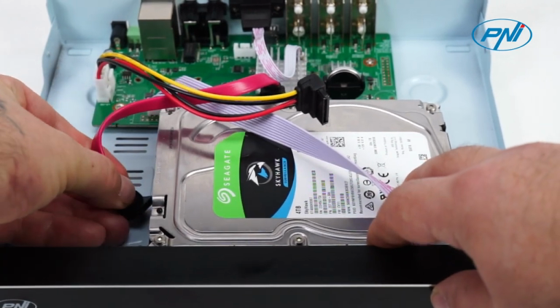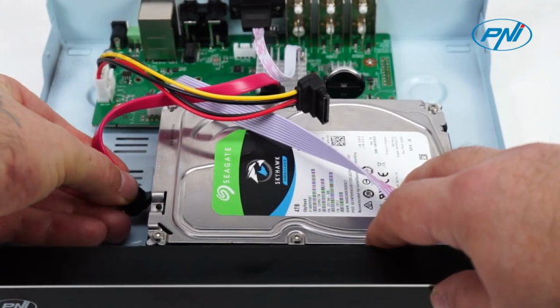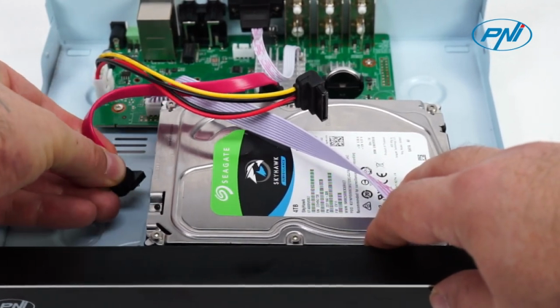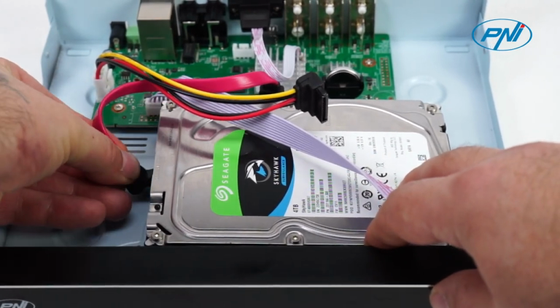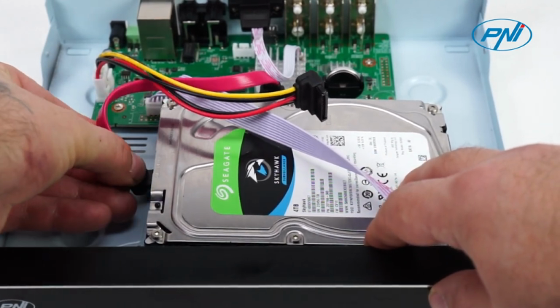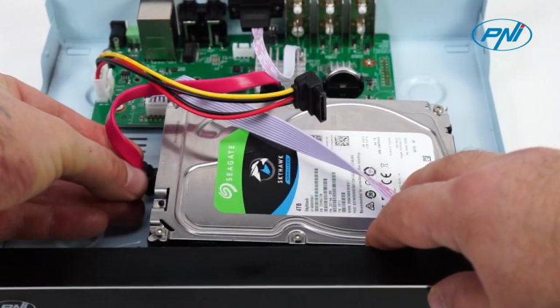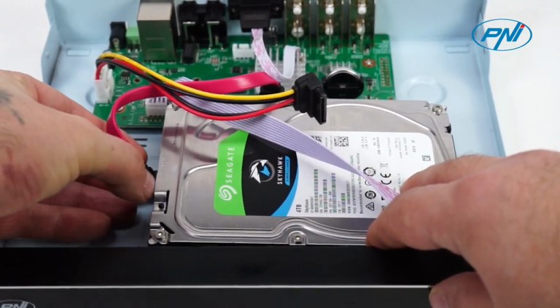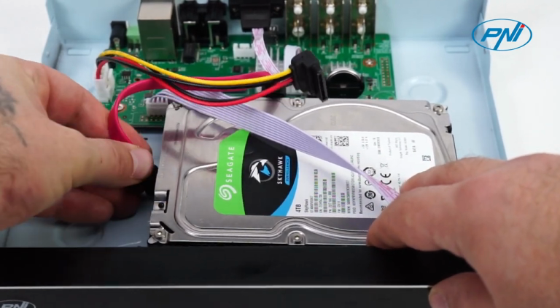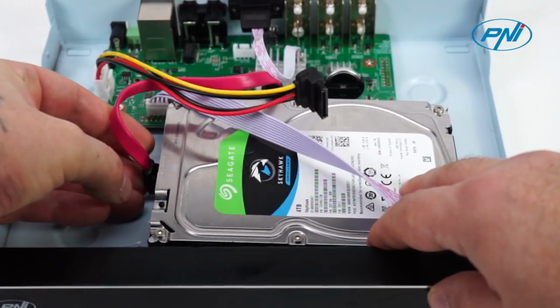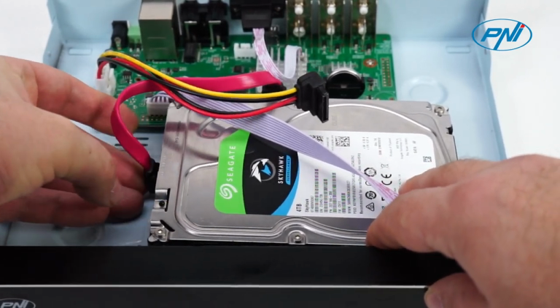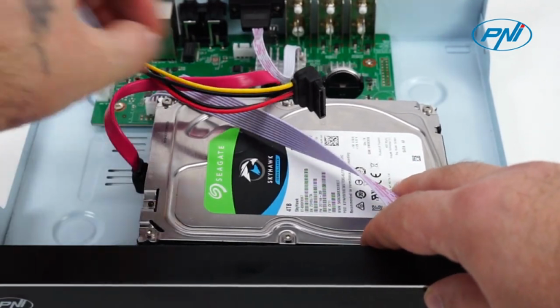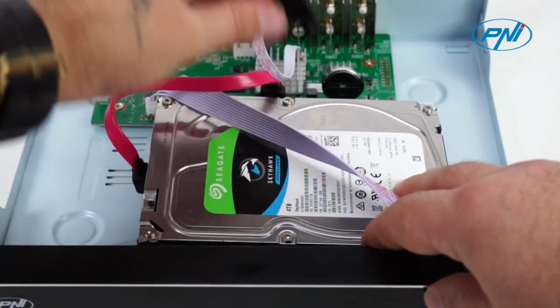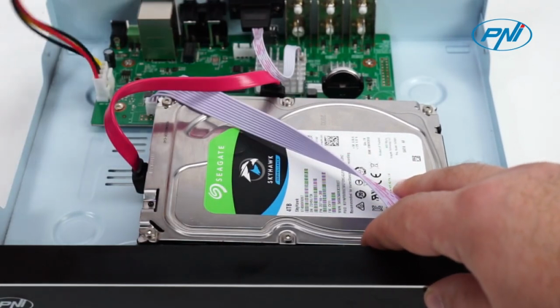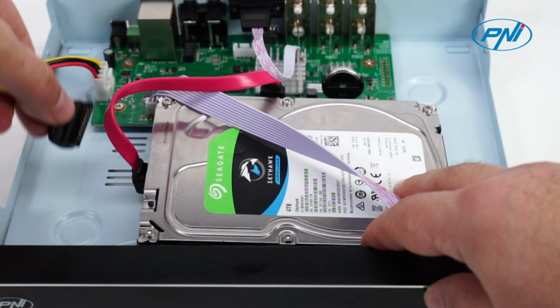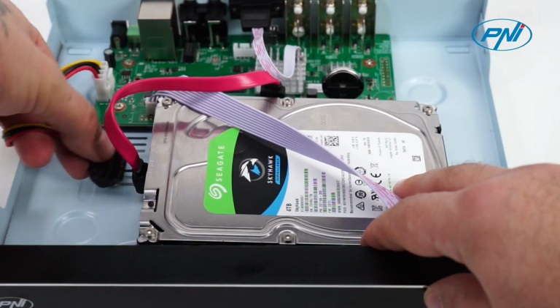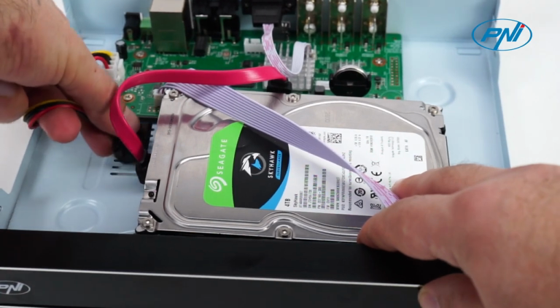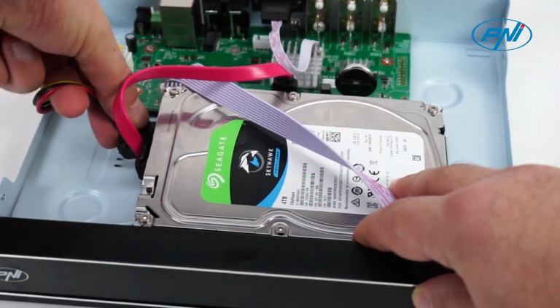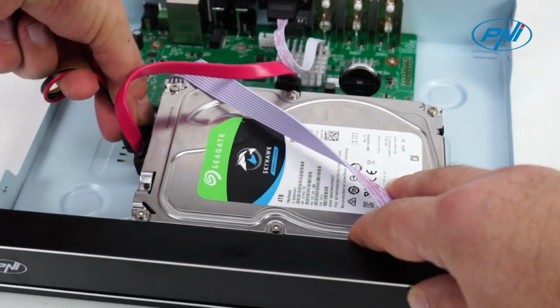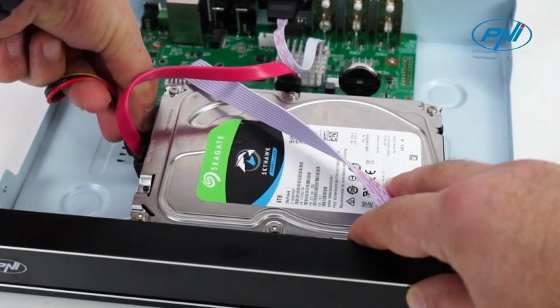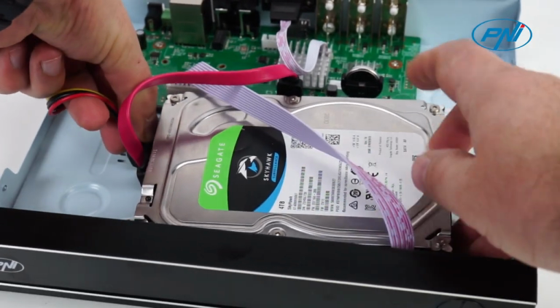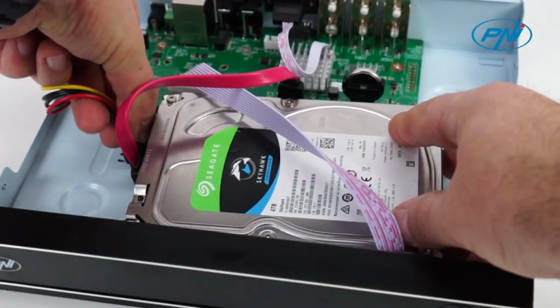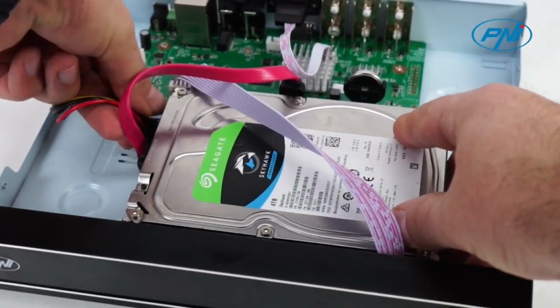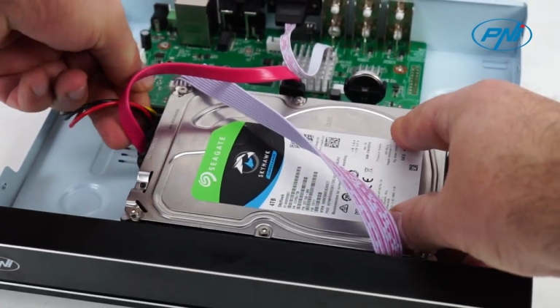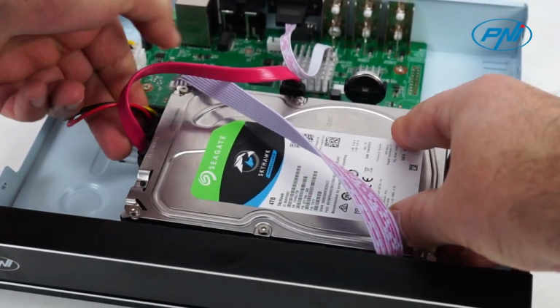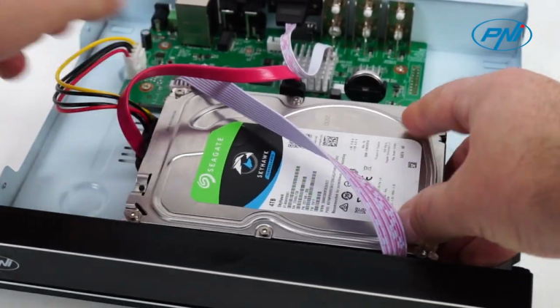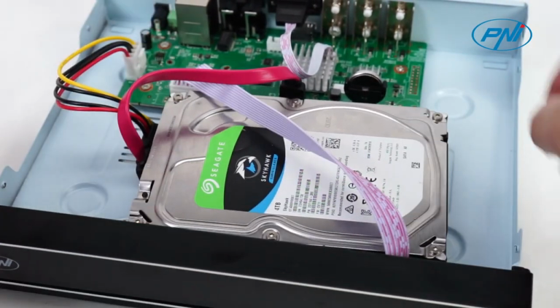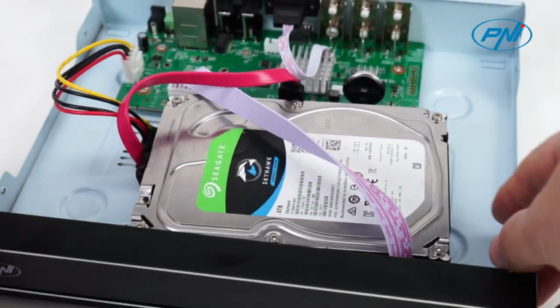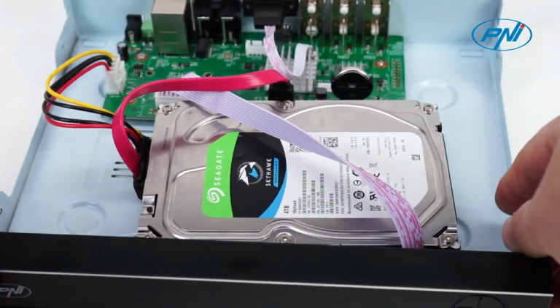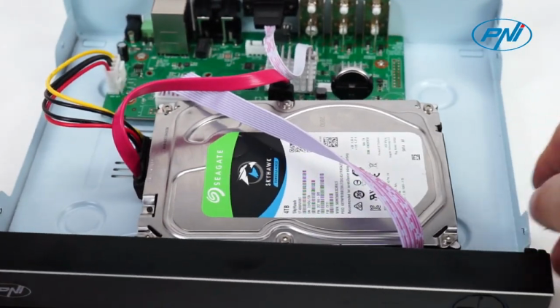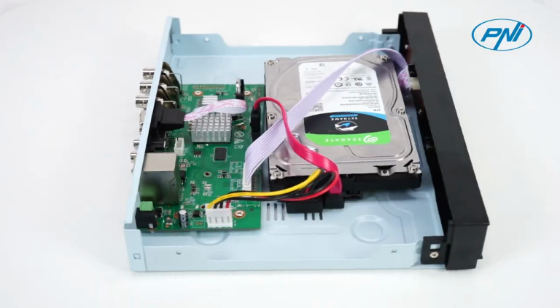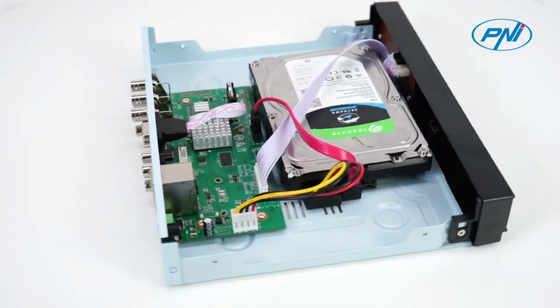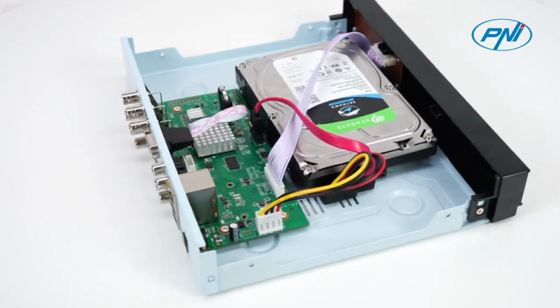H.265 Plus video compression — the newest and most efficient compression technology — maximizes storage space without affecting video quality.